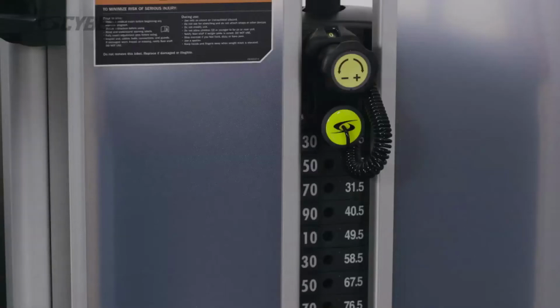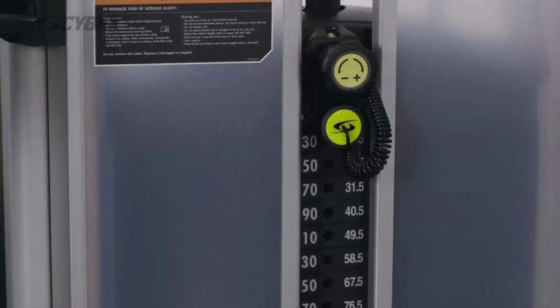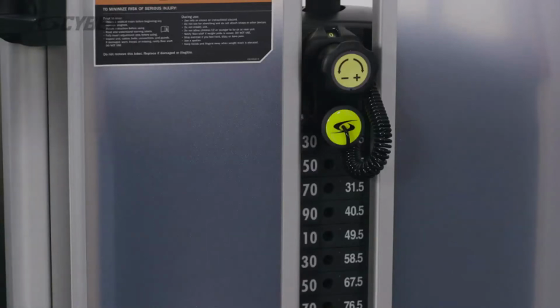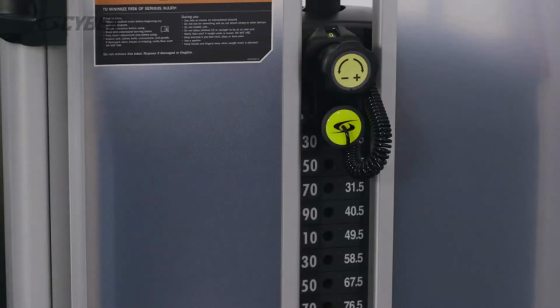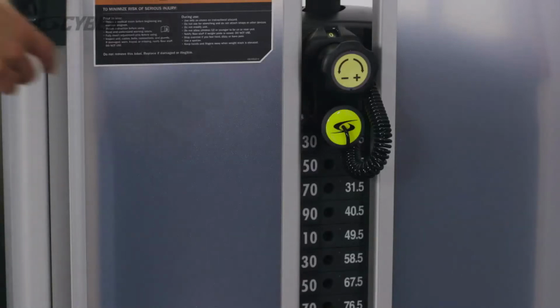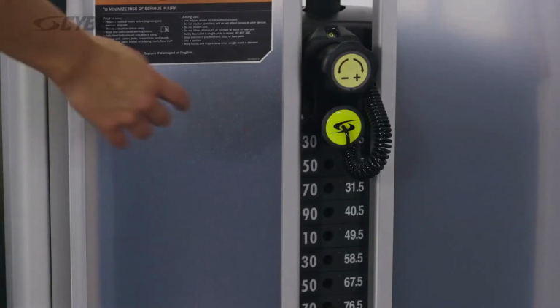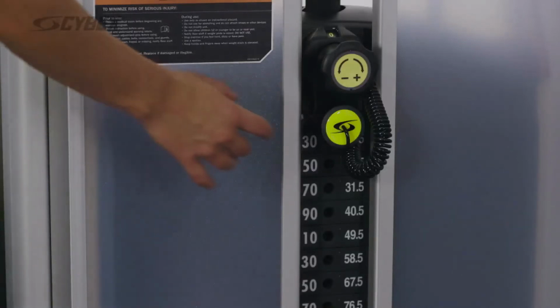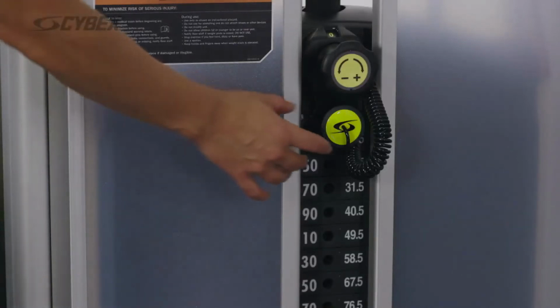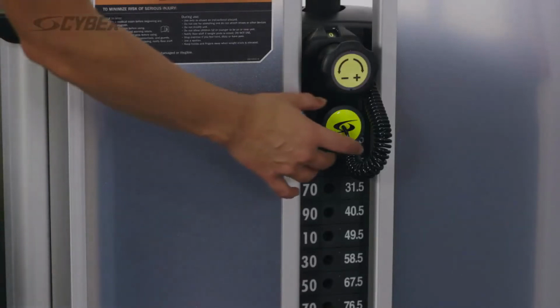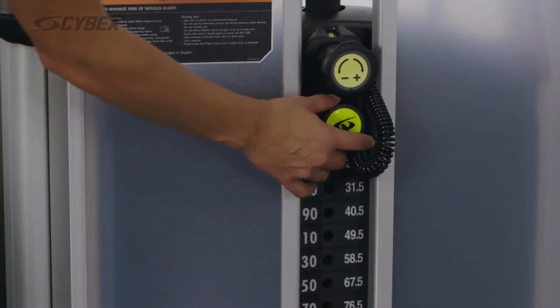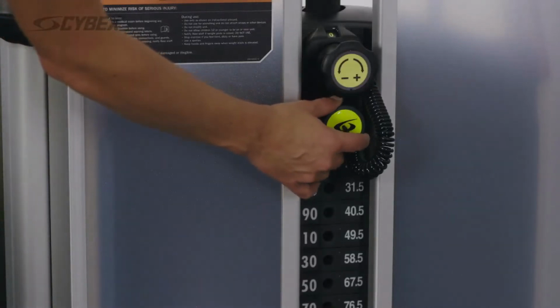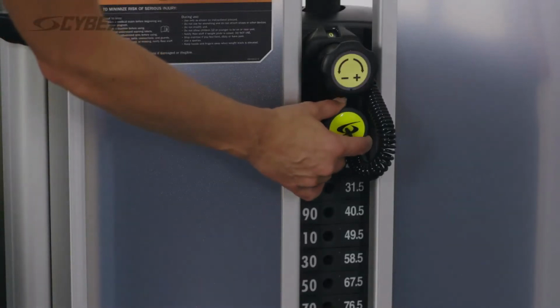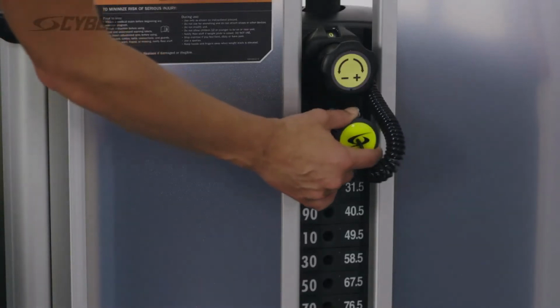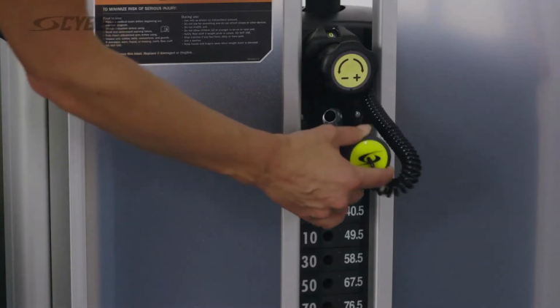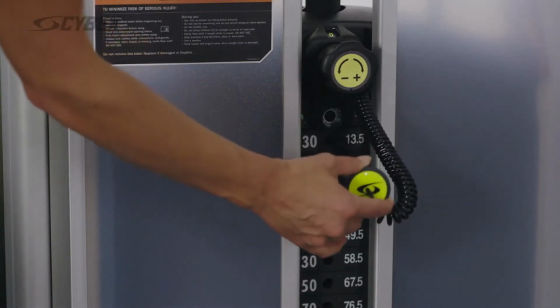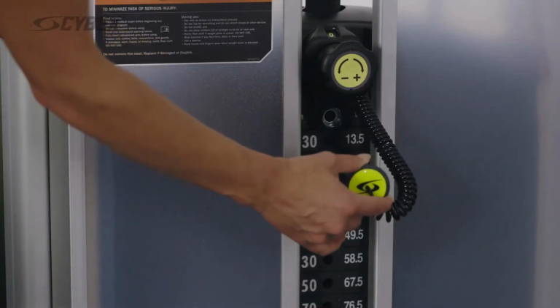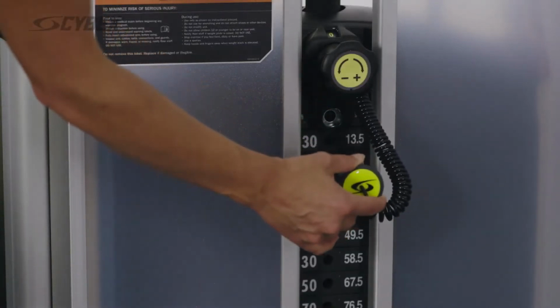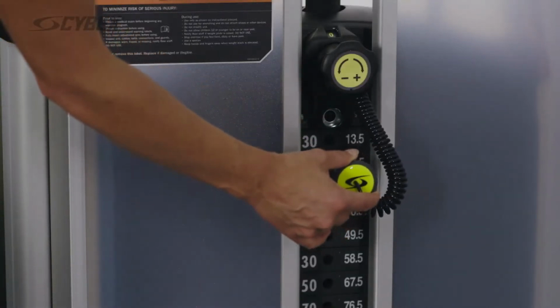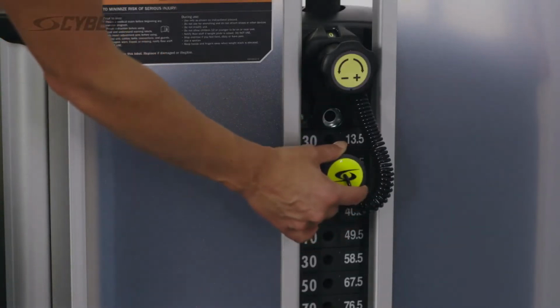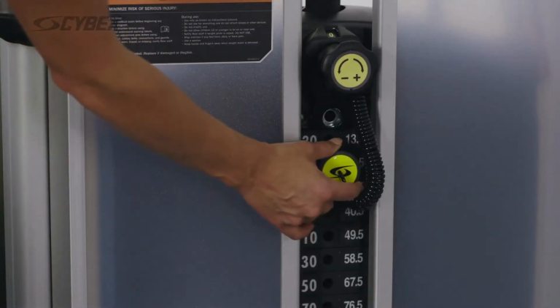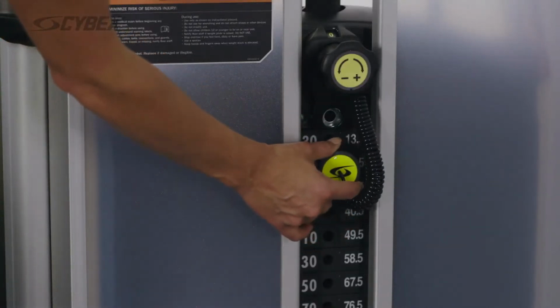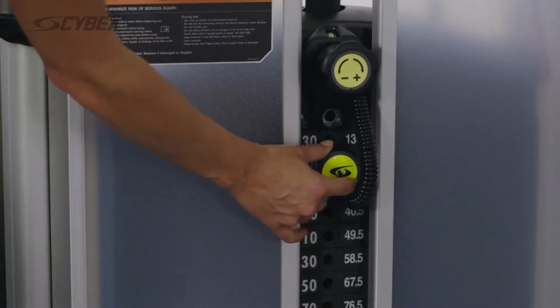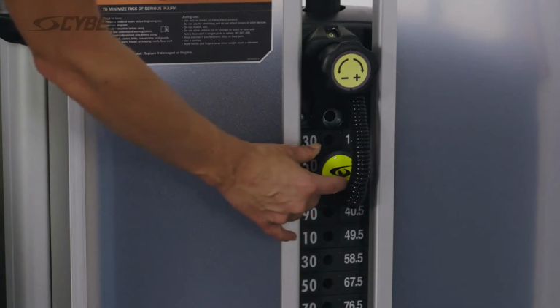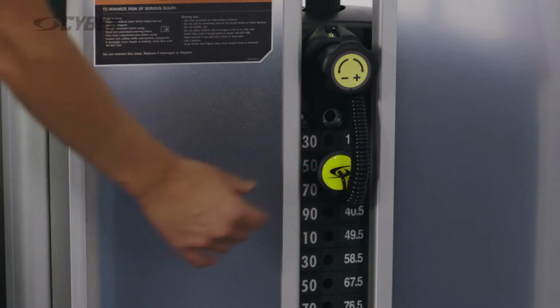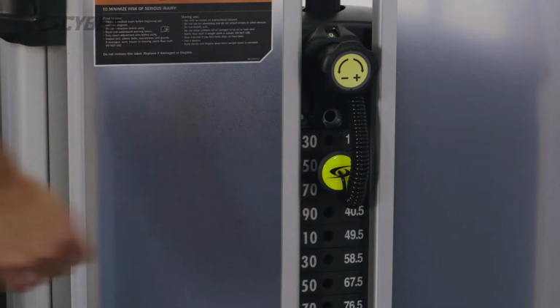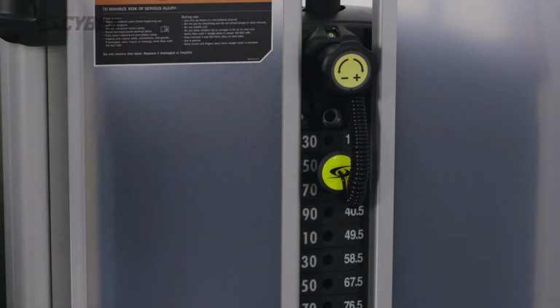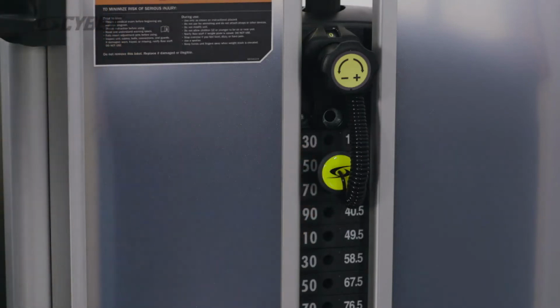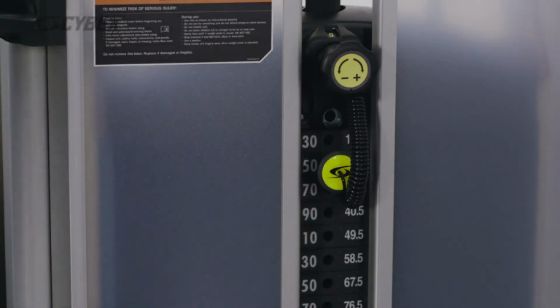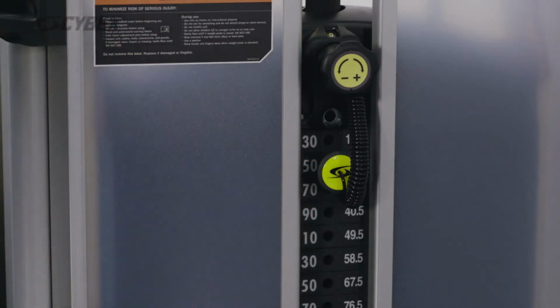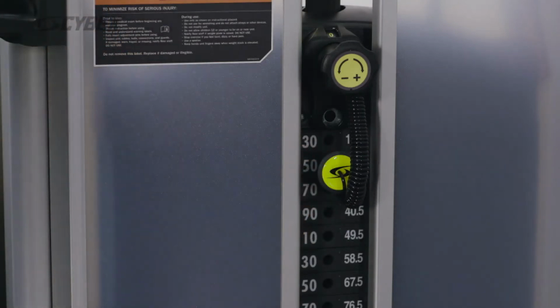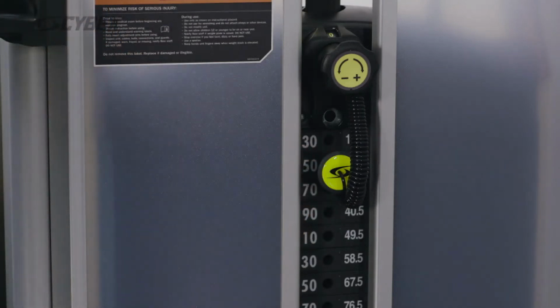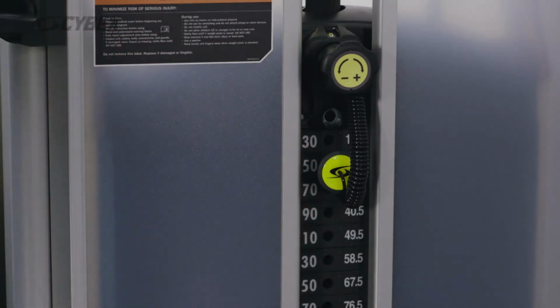Select the desired weight by adjusting the yellow pin. On all Cybex machines, the adjustments are easy to reach, easy to see, and highlighted in yellow.